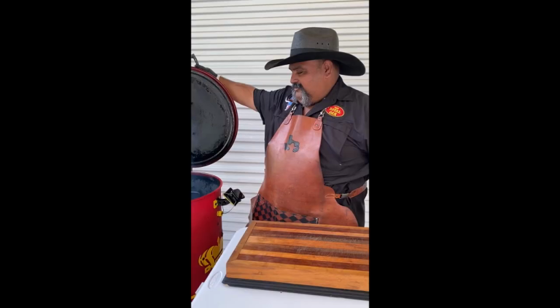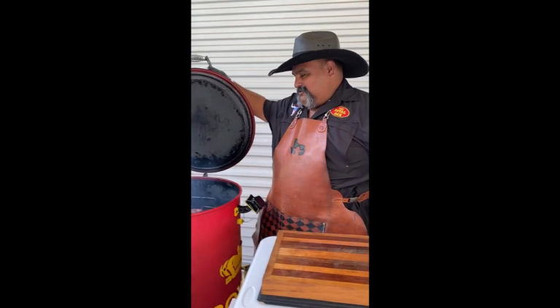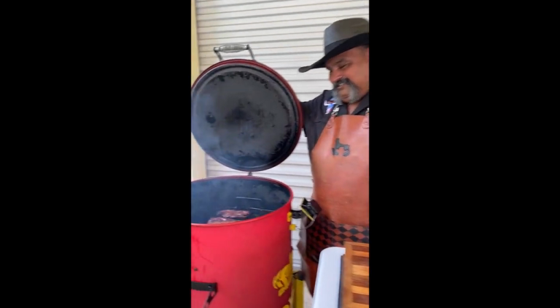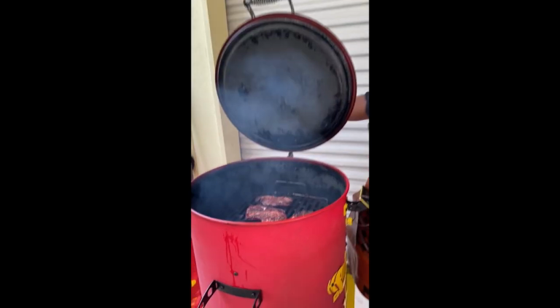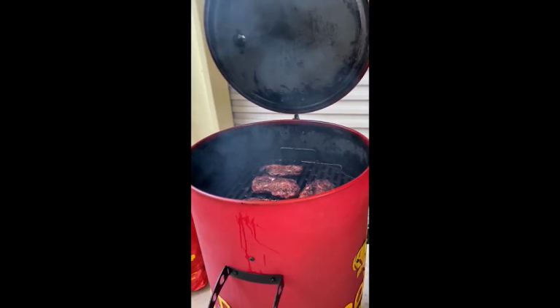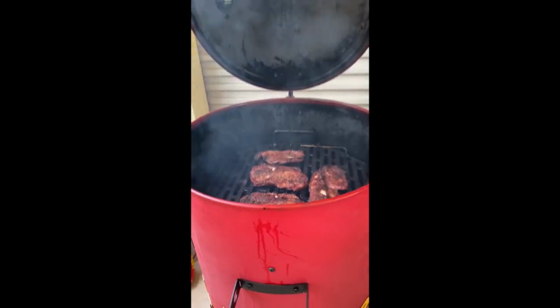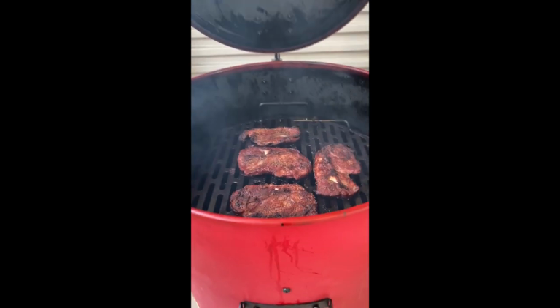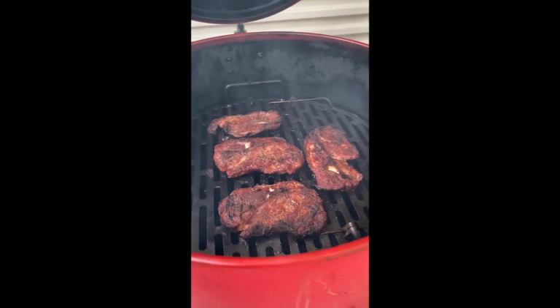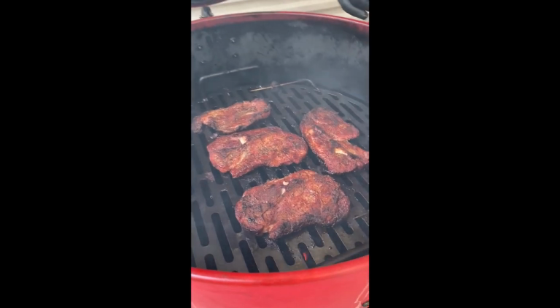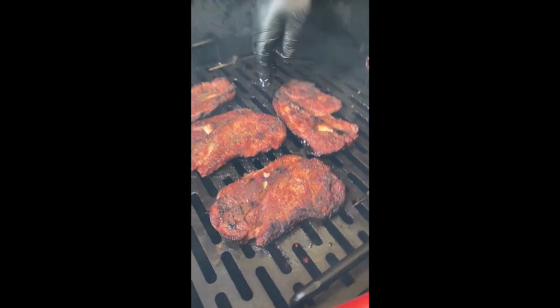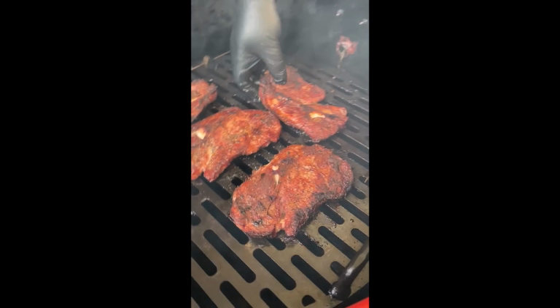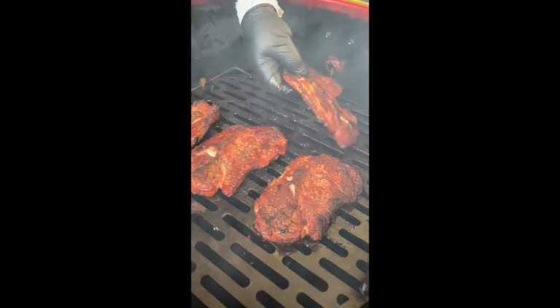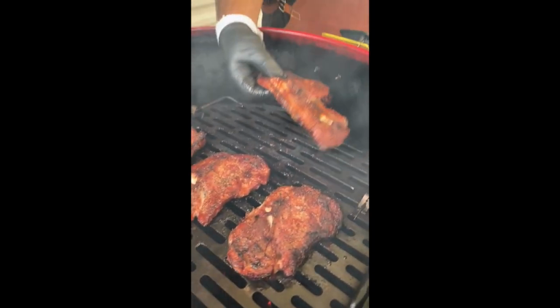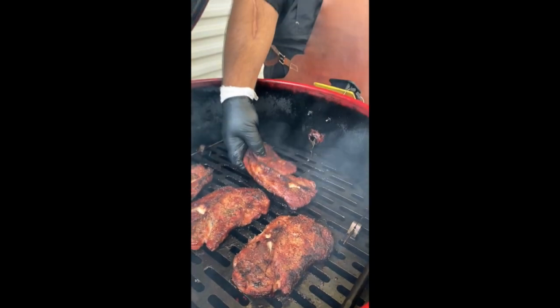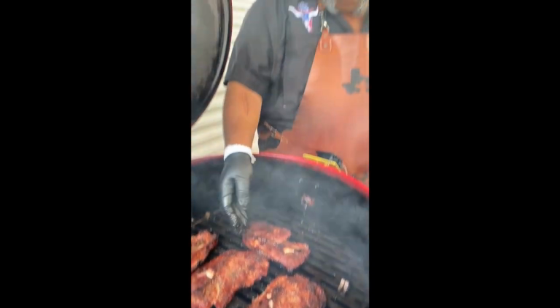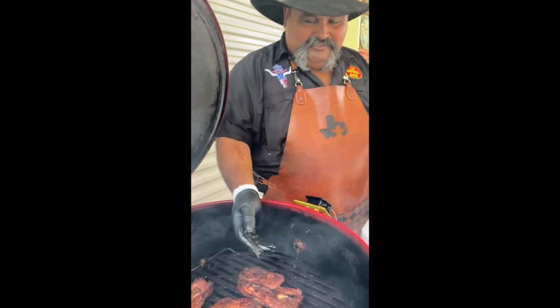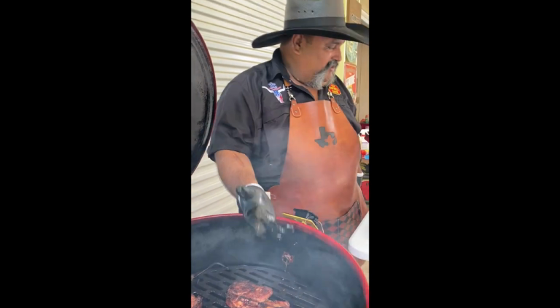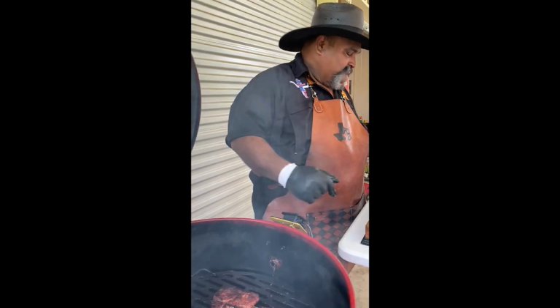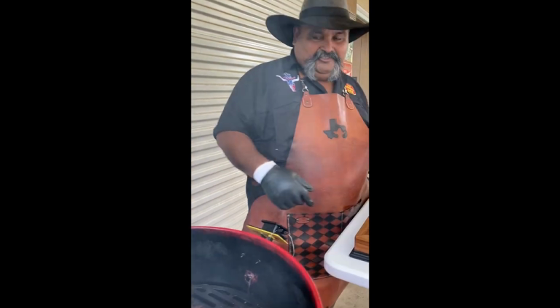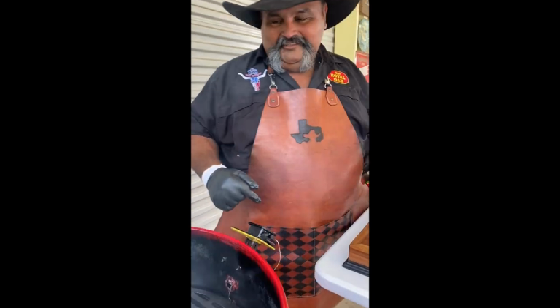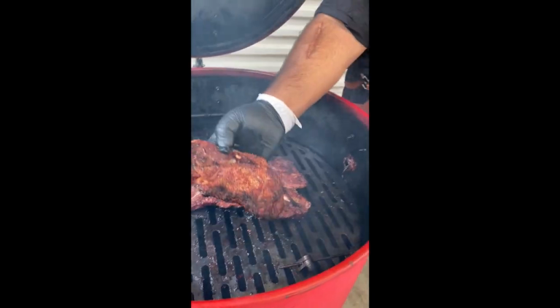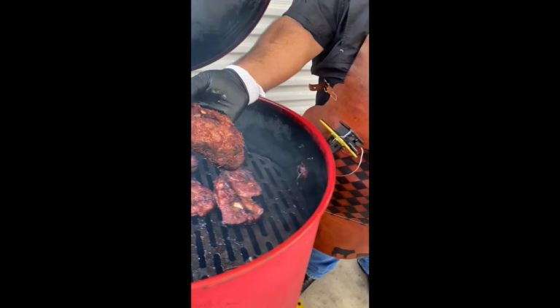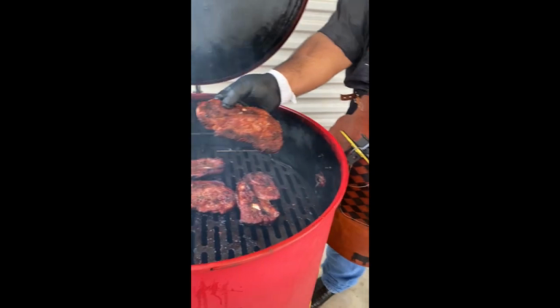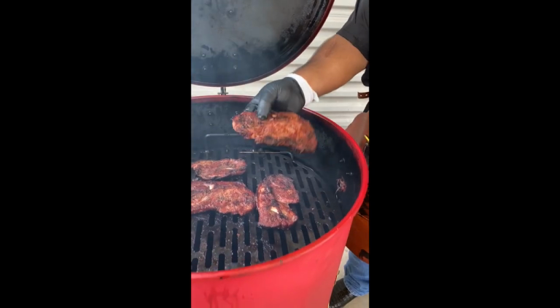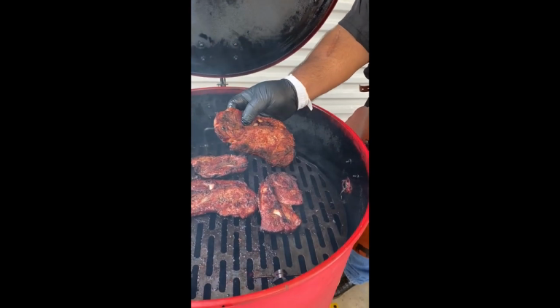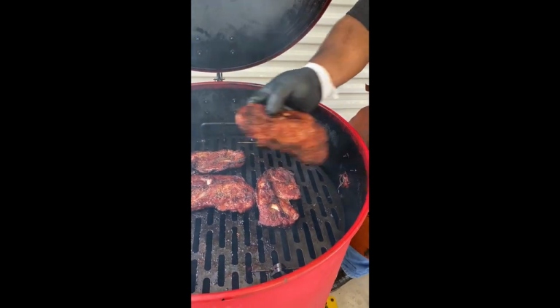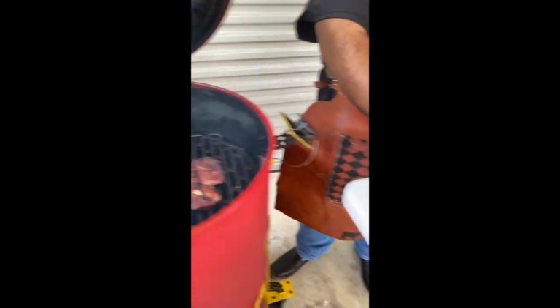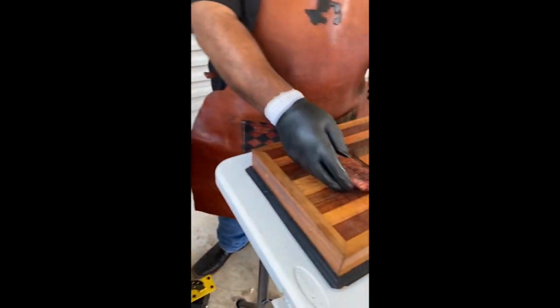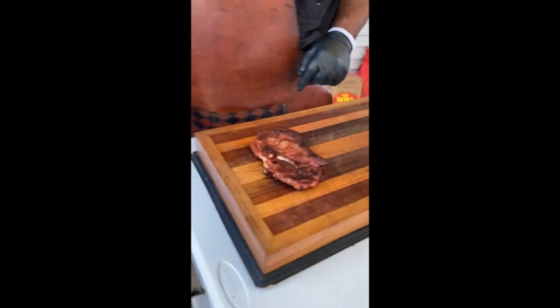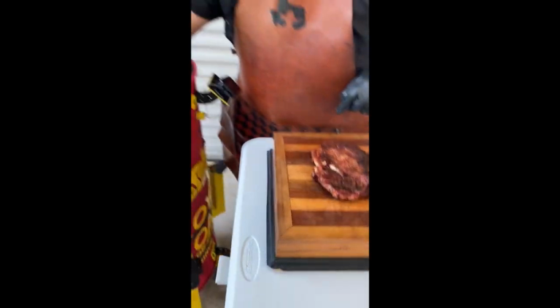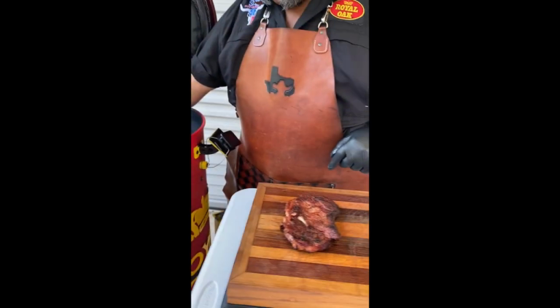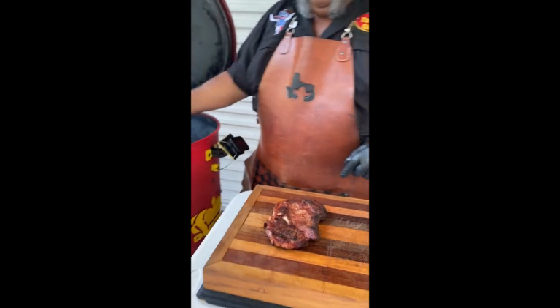Looking at these, they're ready already. They got a nice little crunch, and I would temp them — I'd say they're probably gonna be somewhere about 200. They're already pulling off the bone right here, so that's a good sign they're ready.